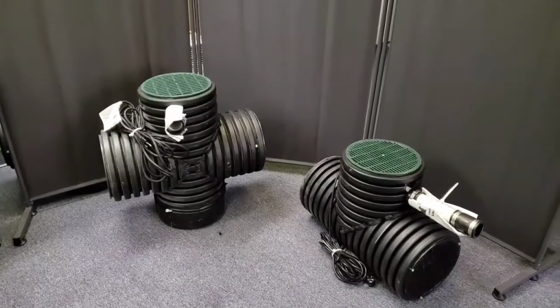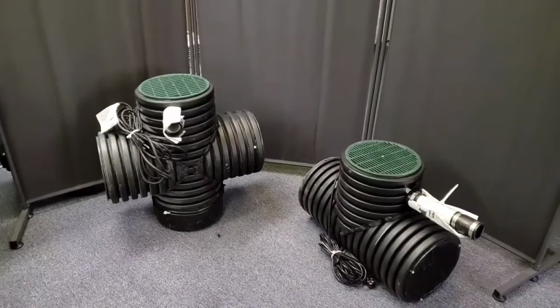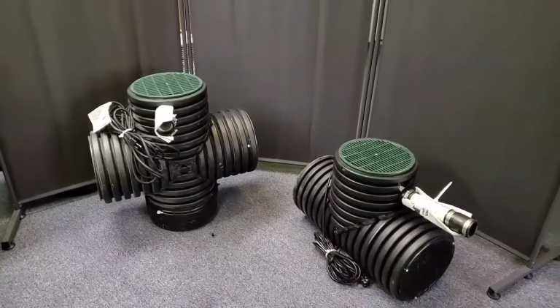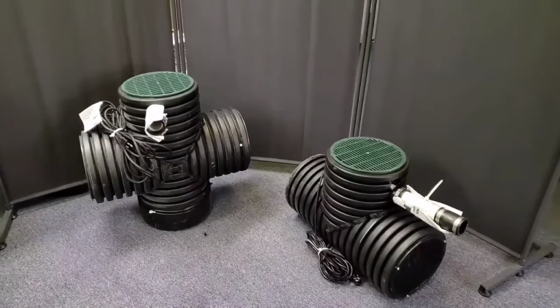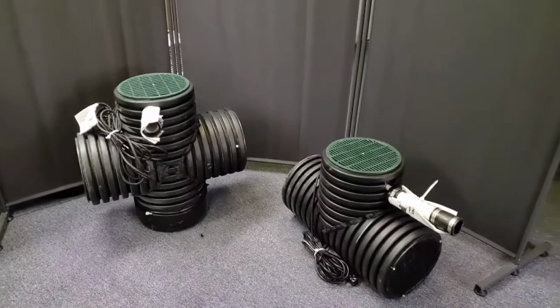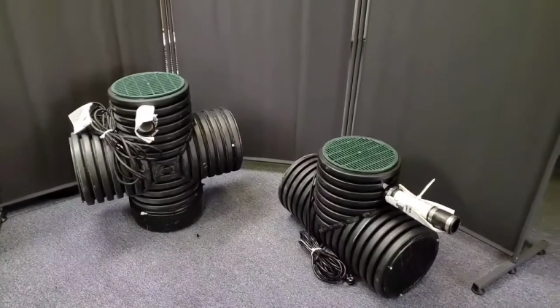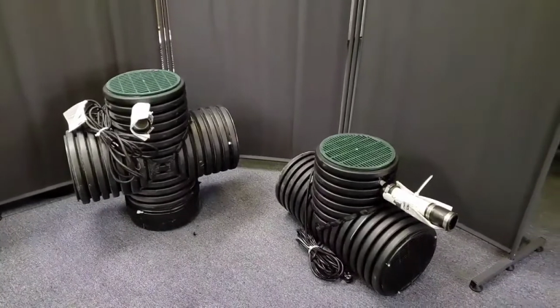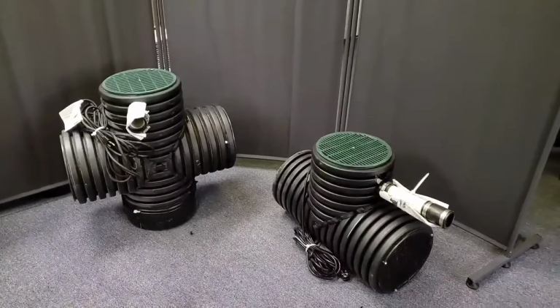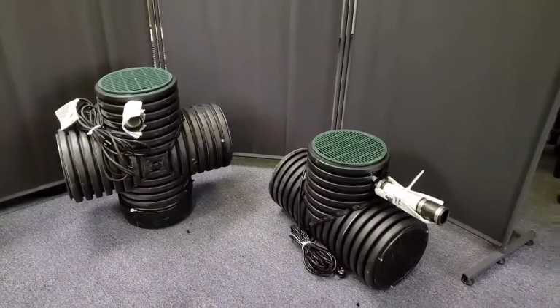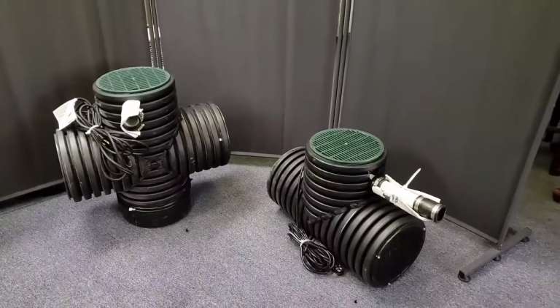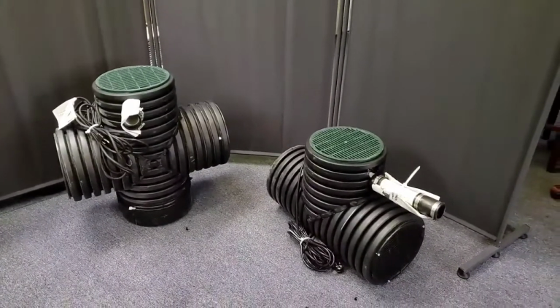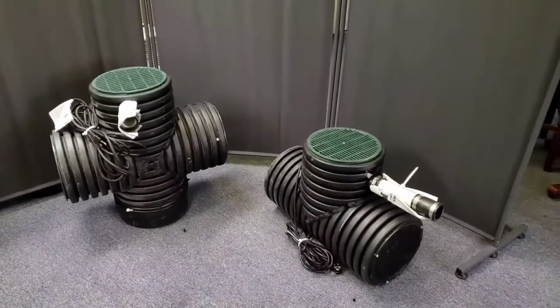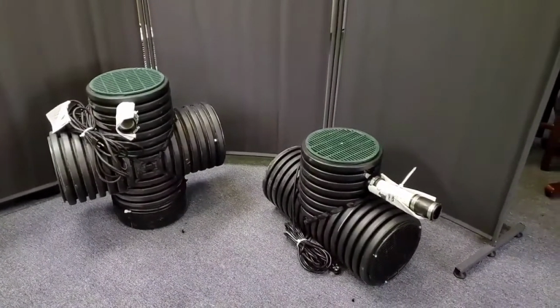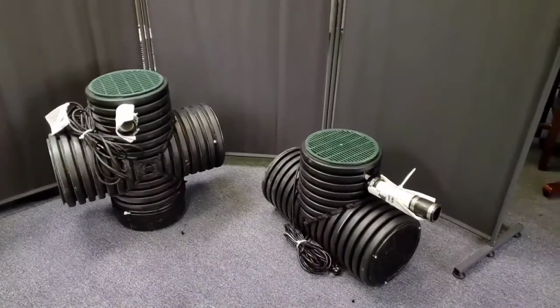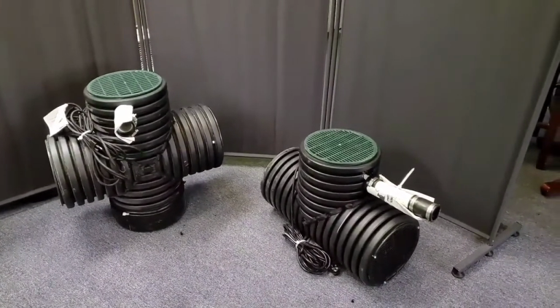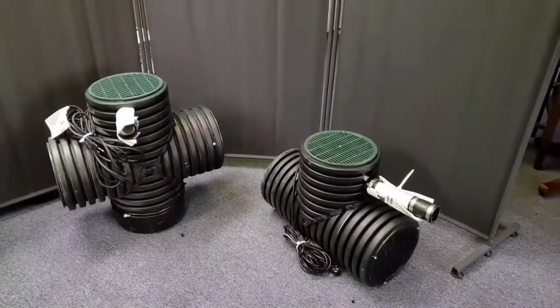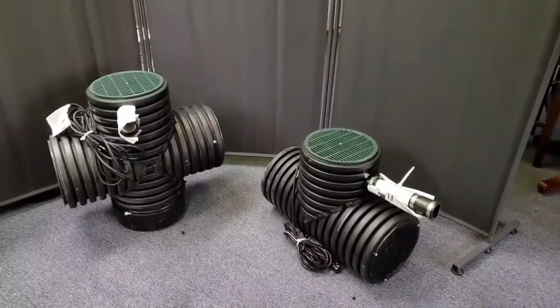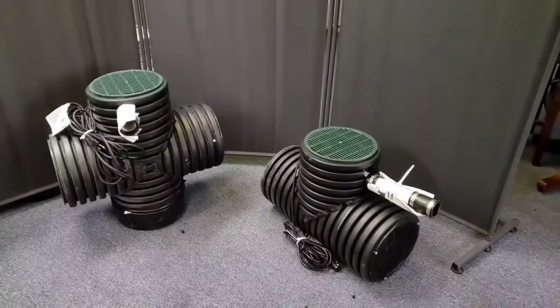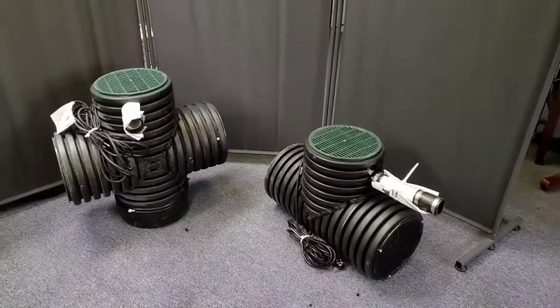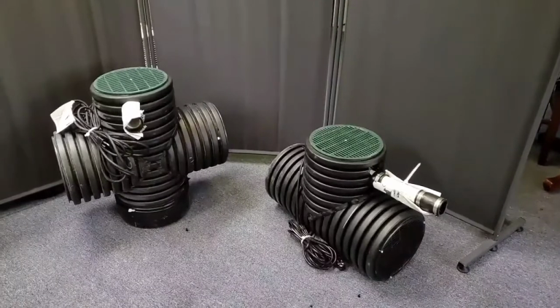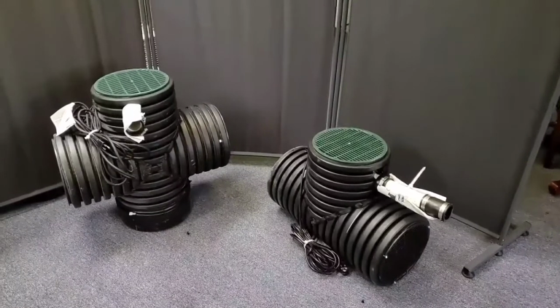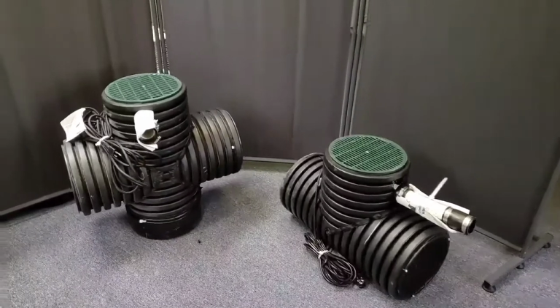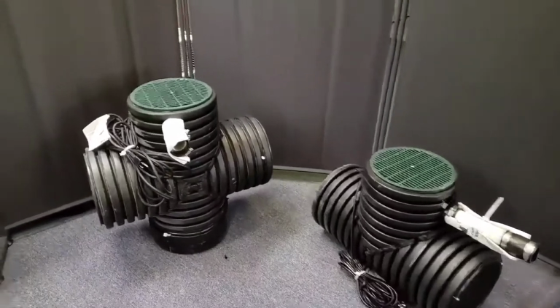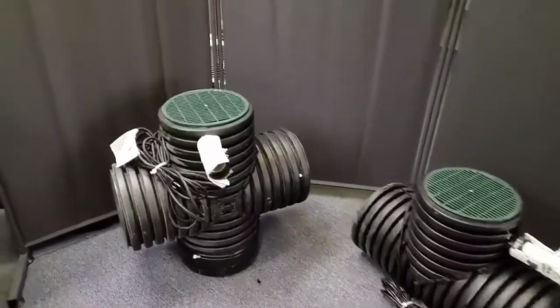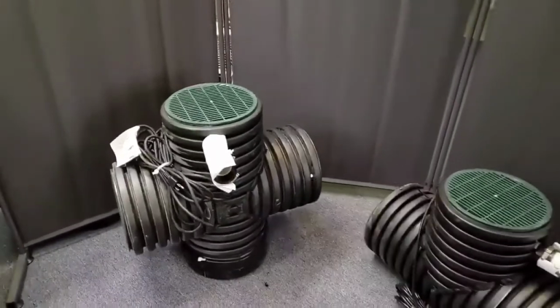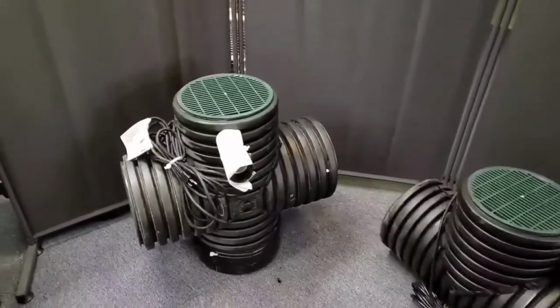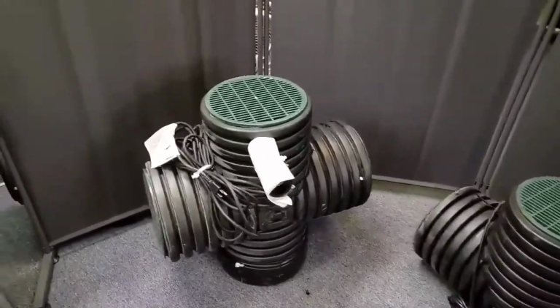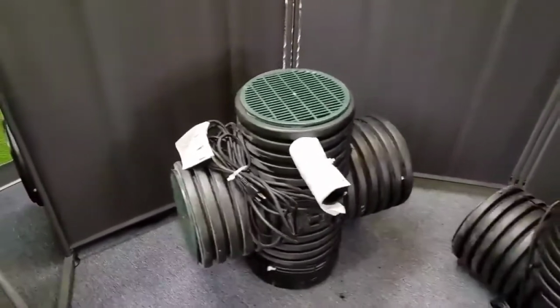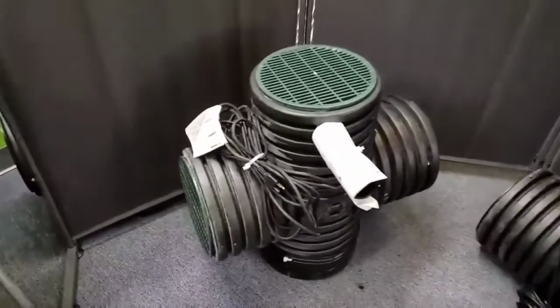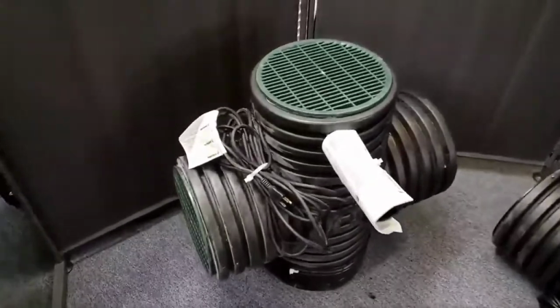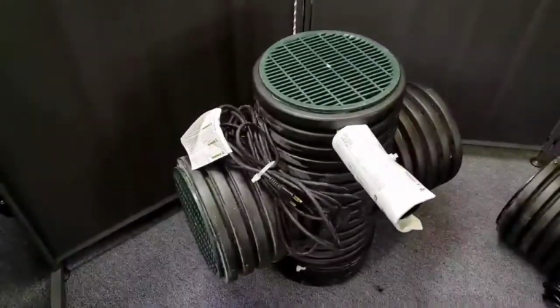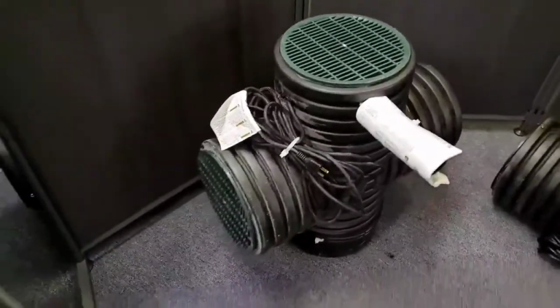Welcome to the French Drain Man Channel. I'm Robert Sherwood and I just wanted to go over your options in our micro pump systems. Now we have our Screamin' Demon in its micro size.